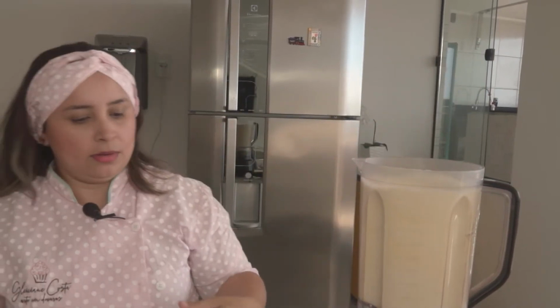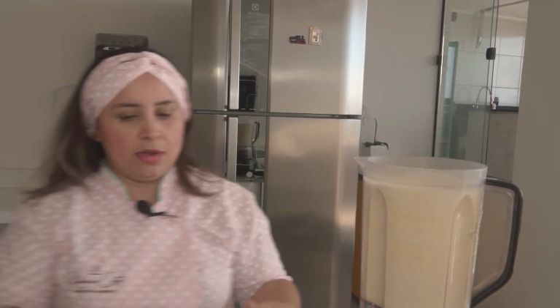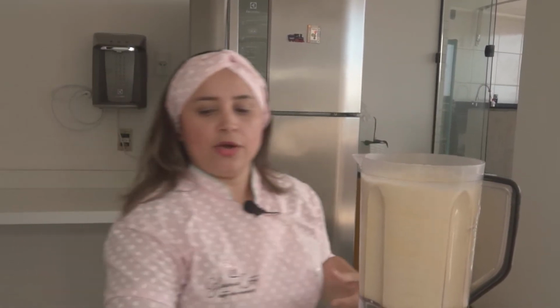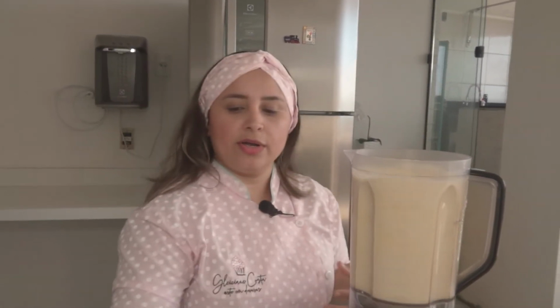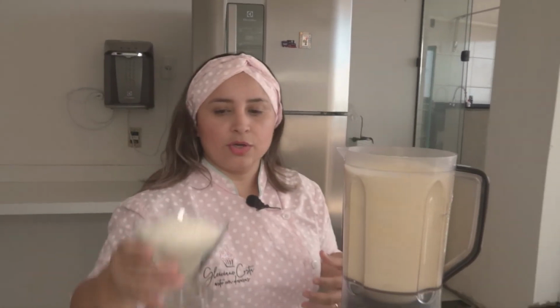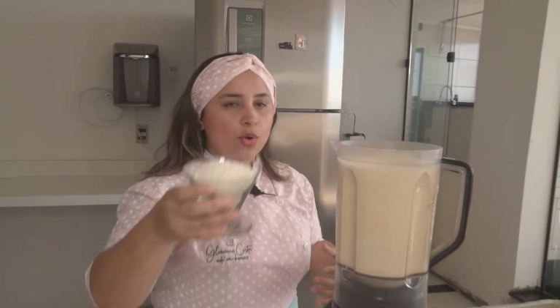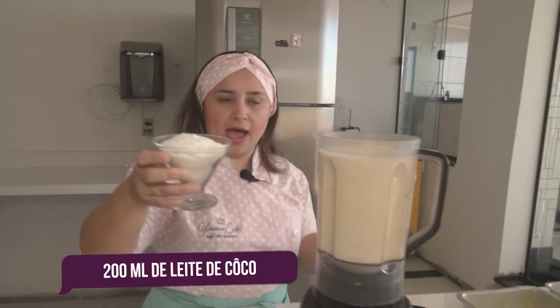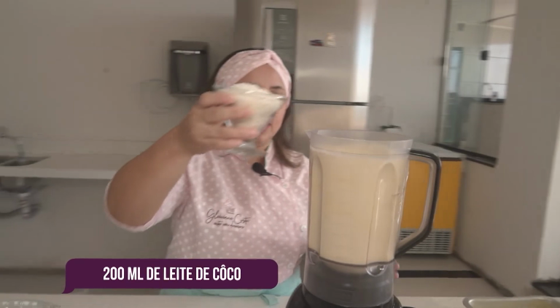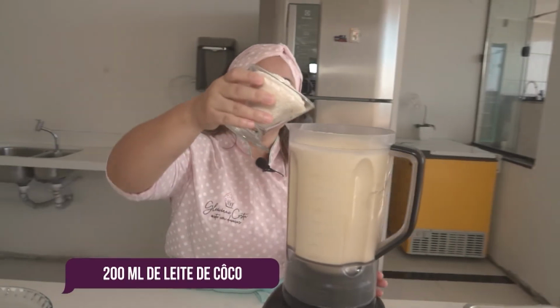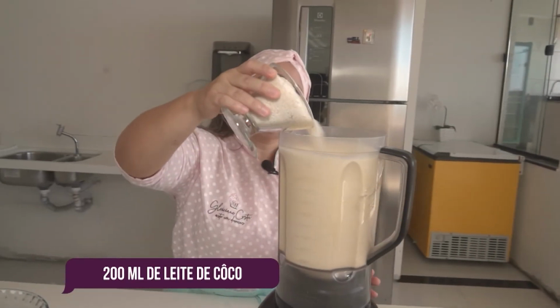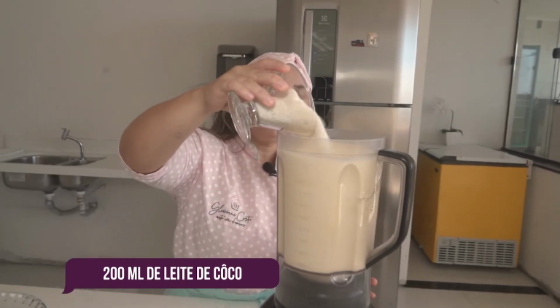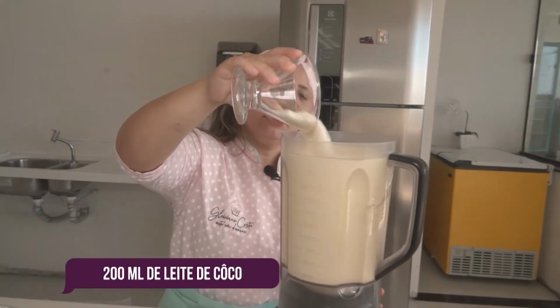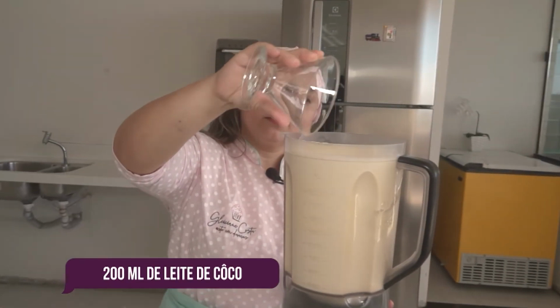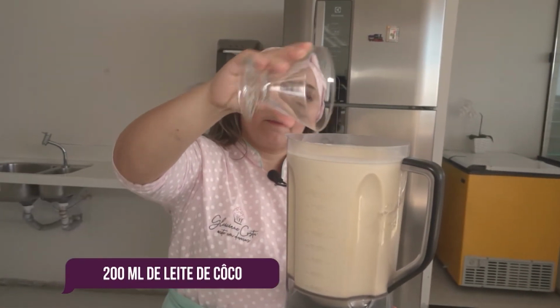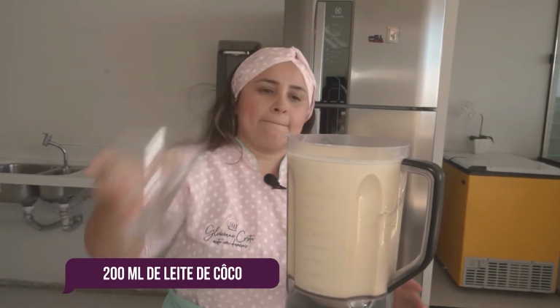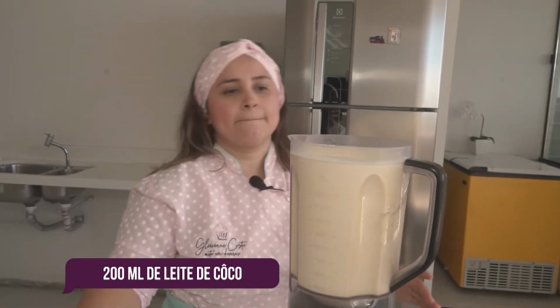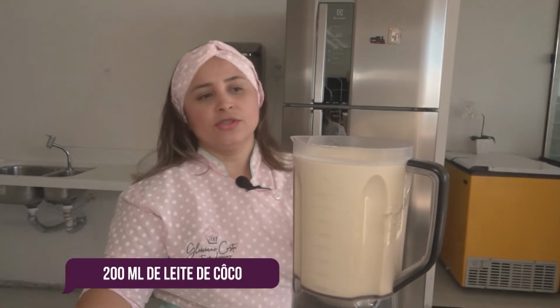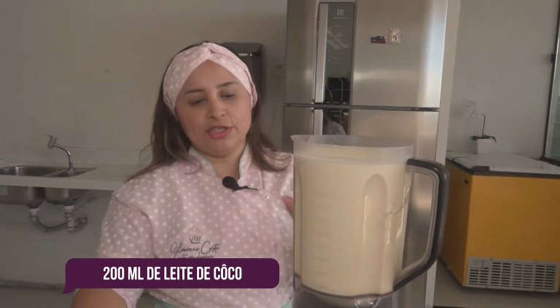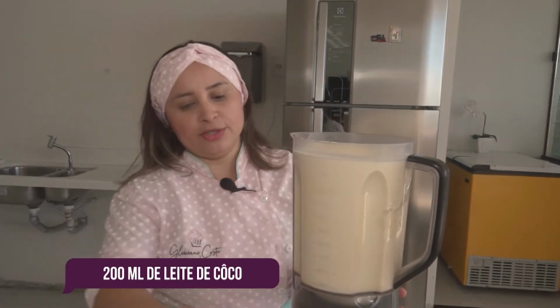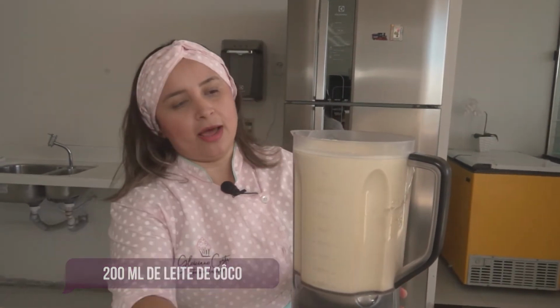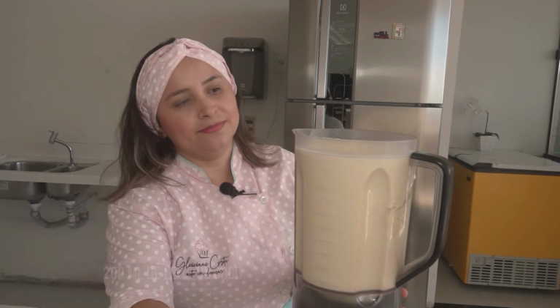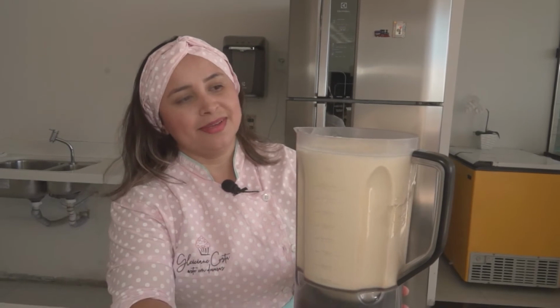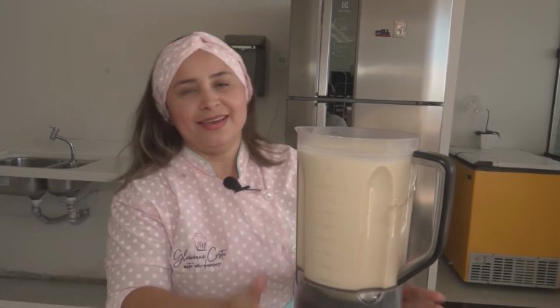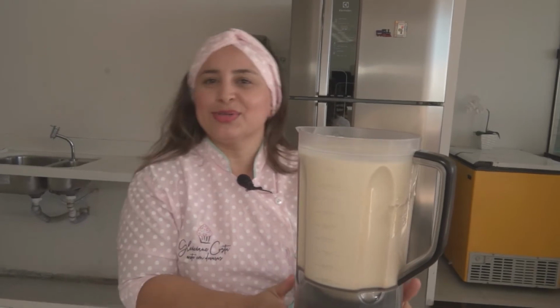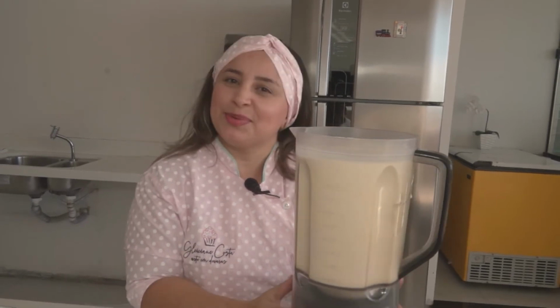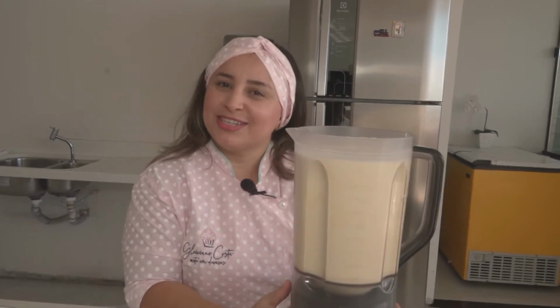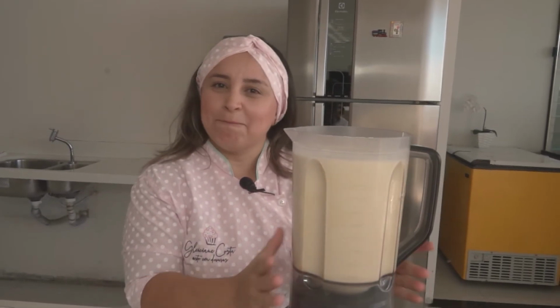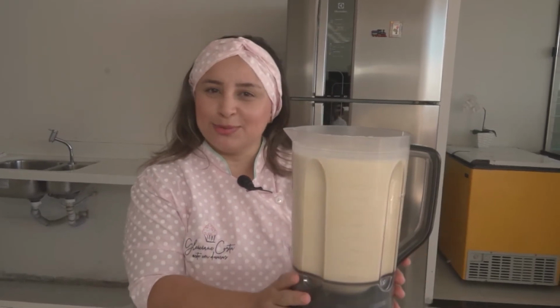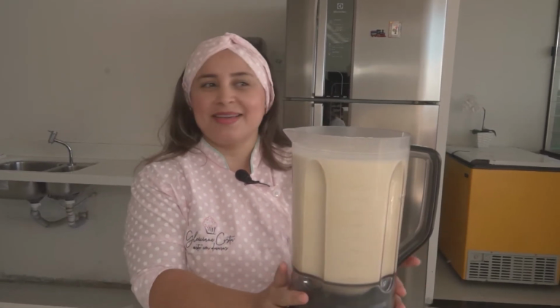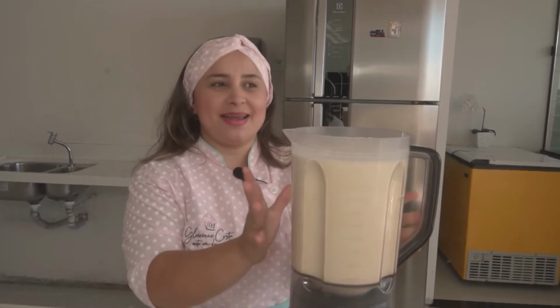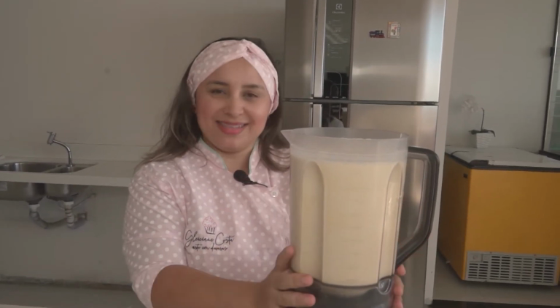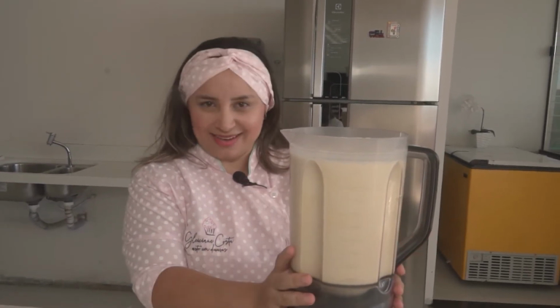E agora um pouco ralado. Somente para misturar, e o nosso bolo mole já está pronto para ir para a assadeira.